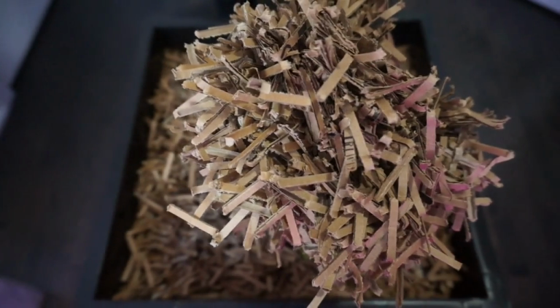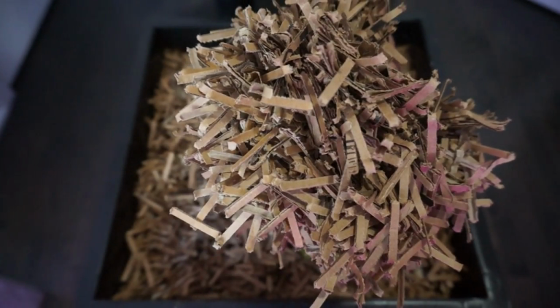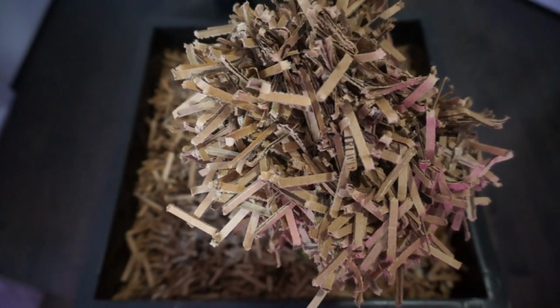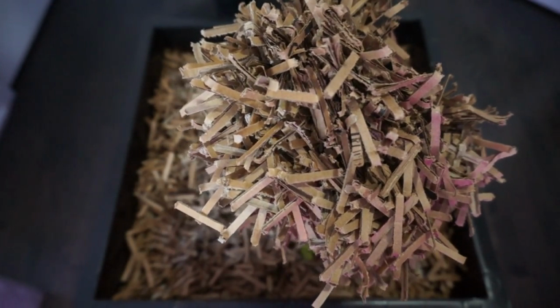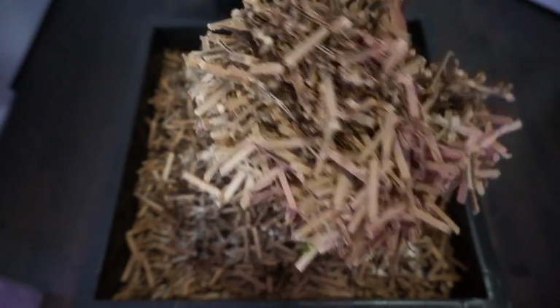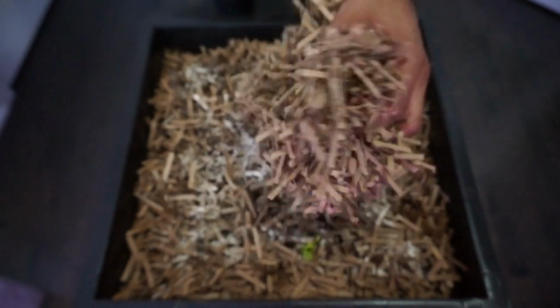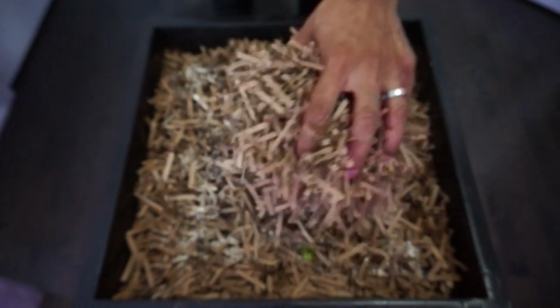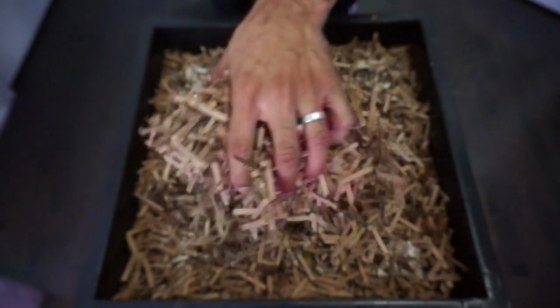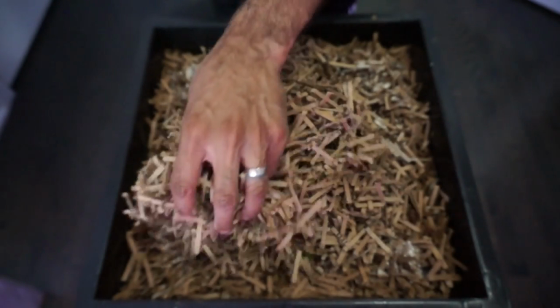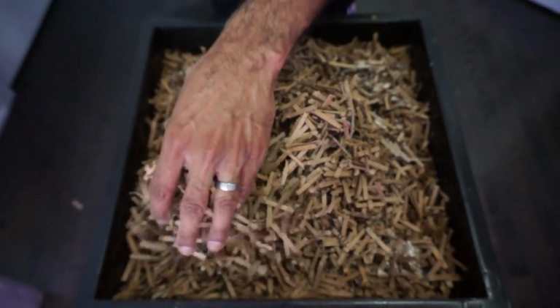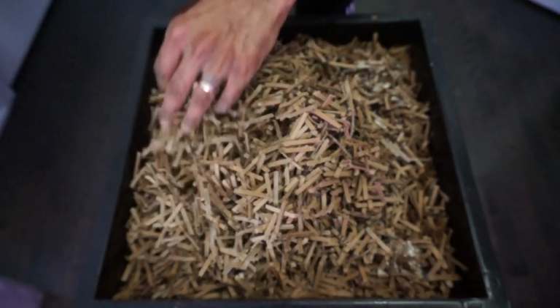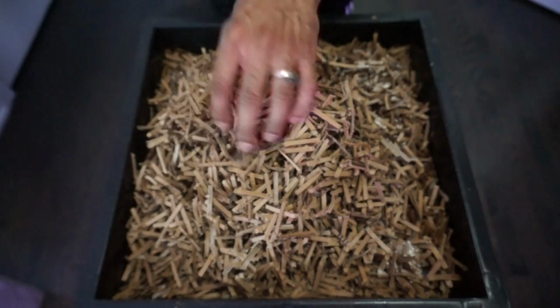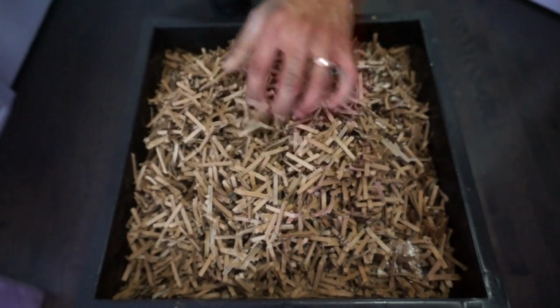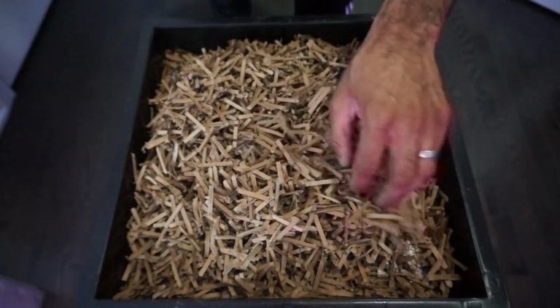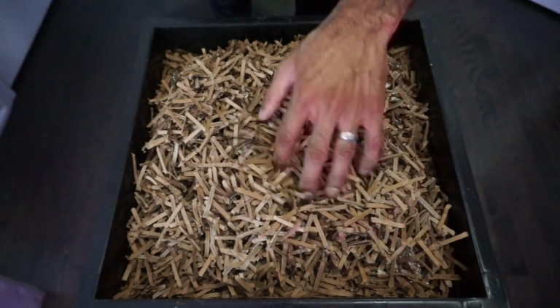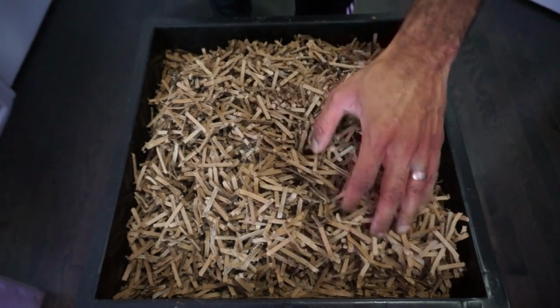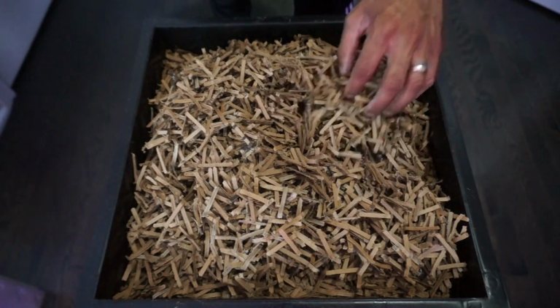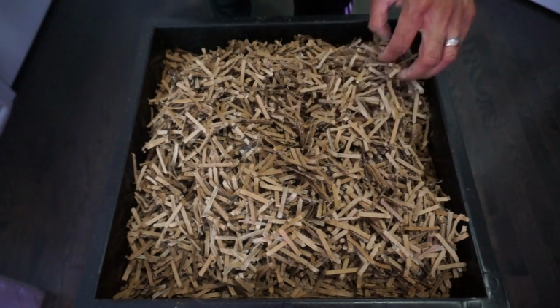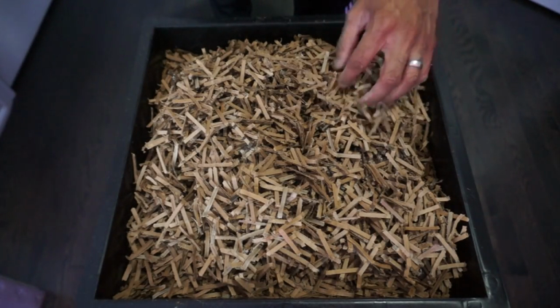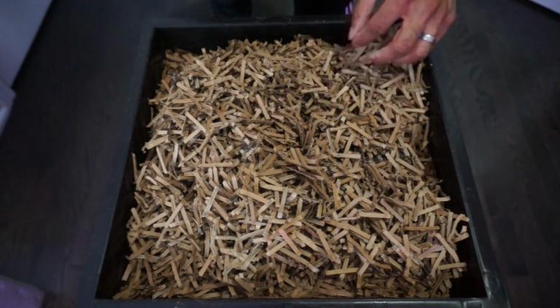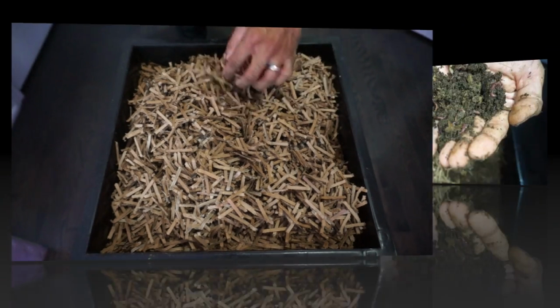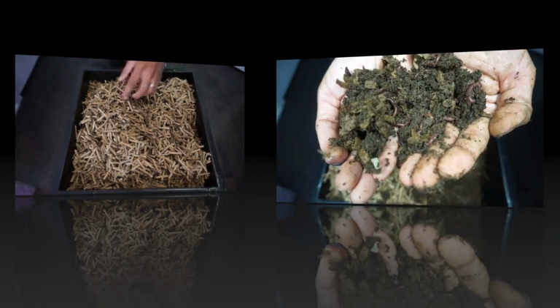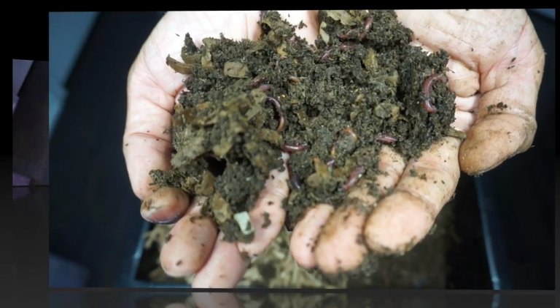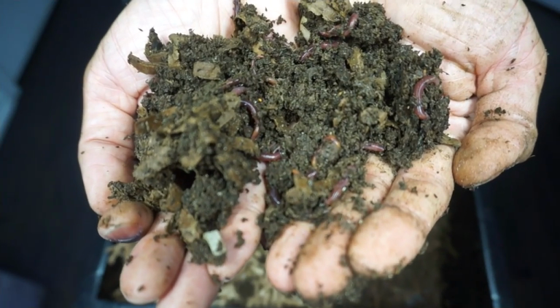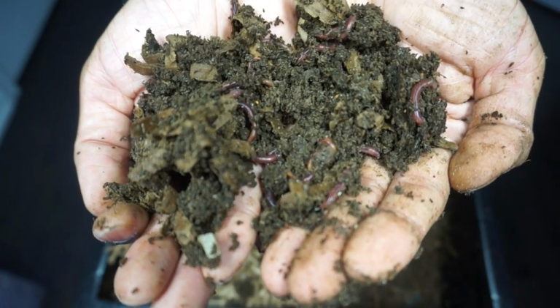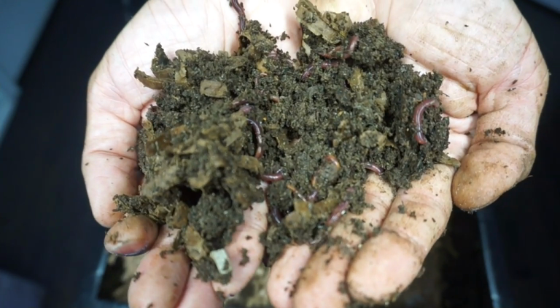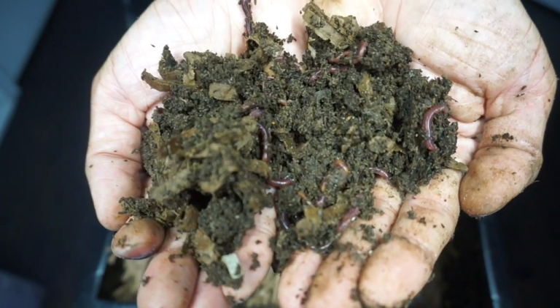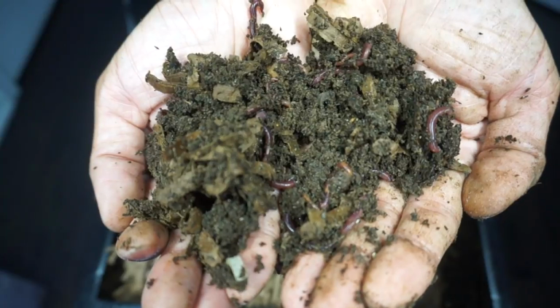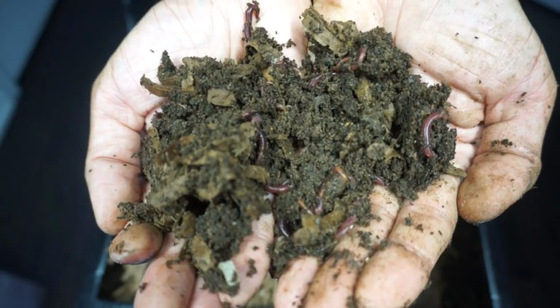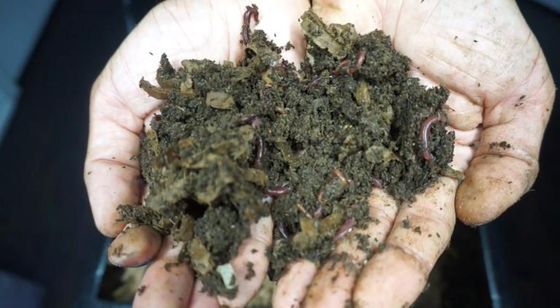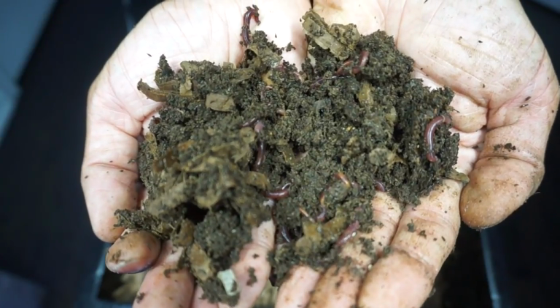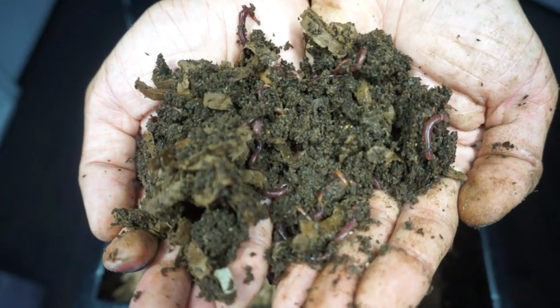Don't forget to add bedding such as shredded paper or cardboard every time you feed. There you go guys, that's how you fatten up your Red Wigglers. Good times.